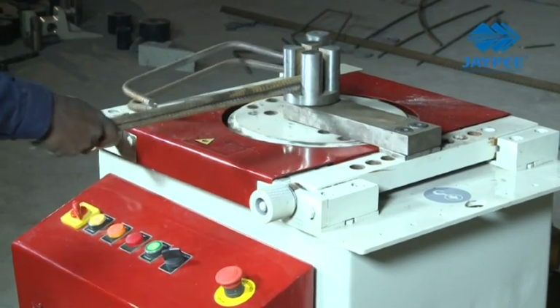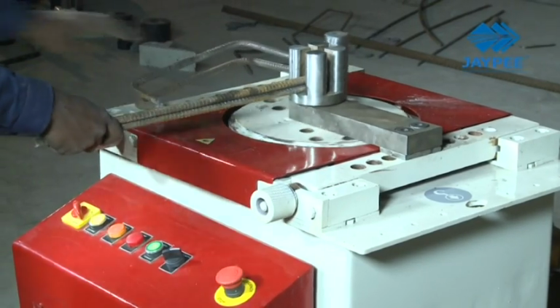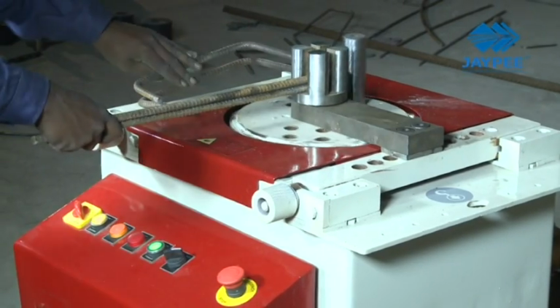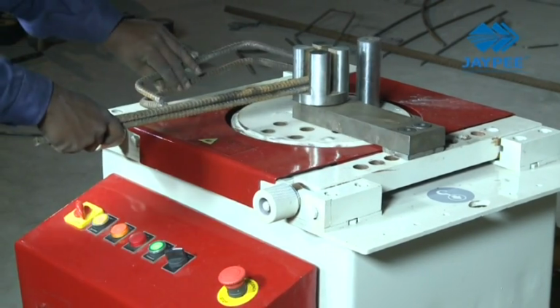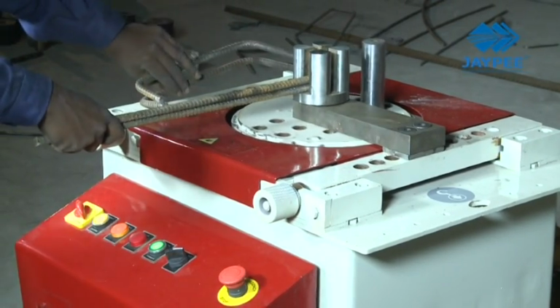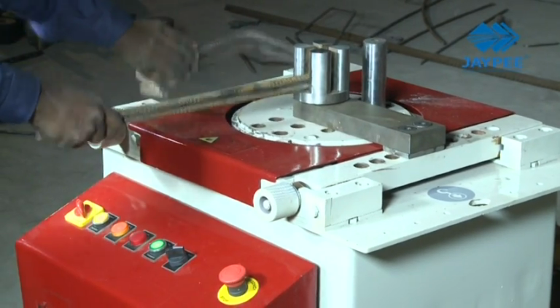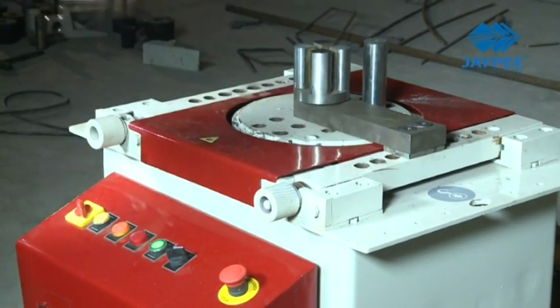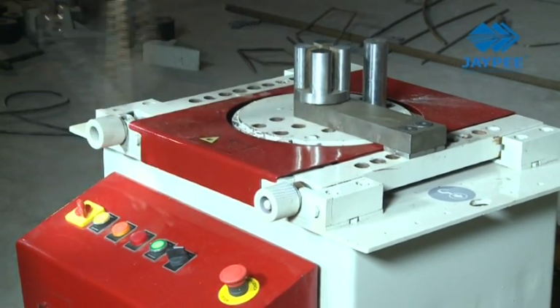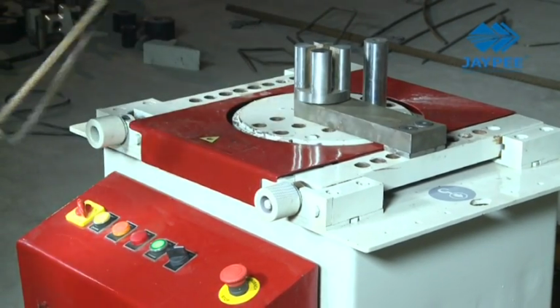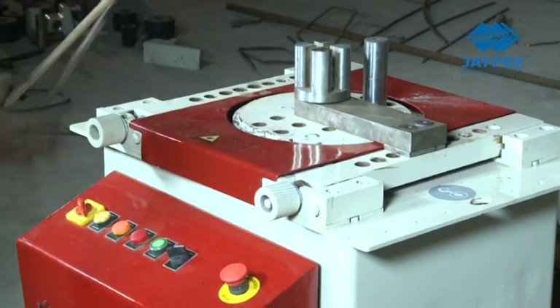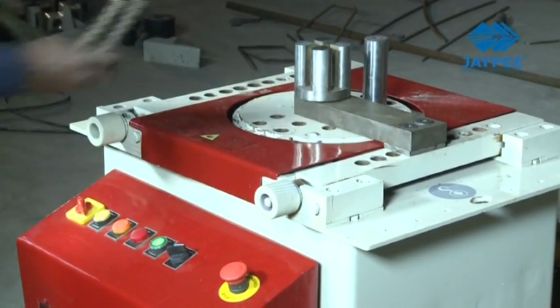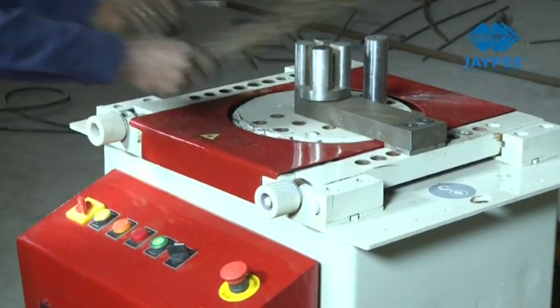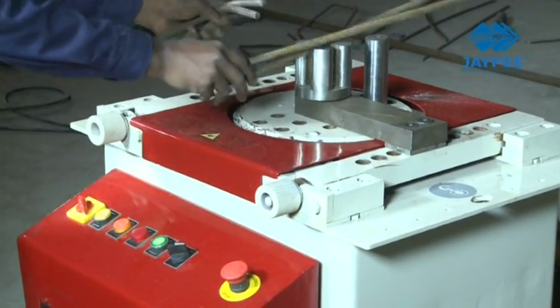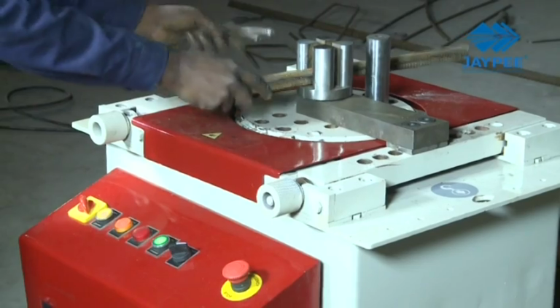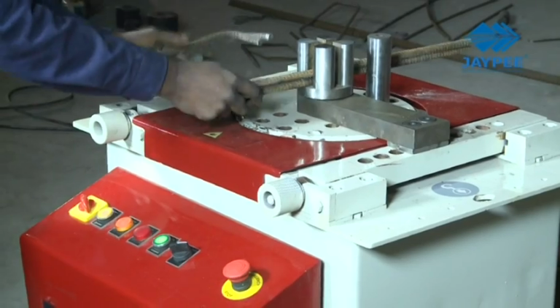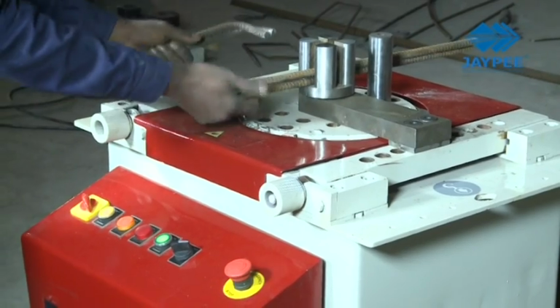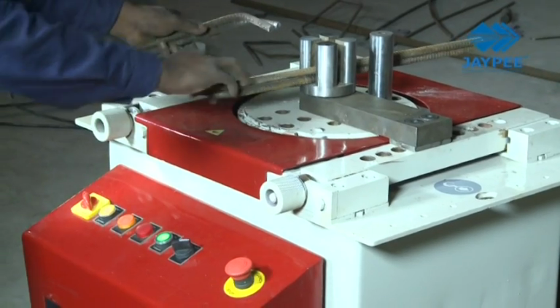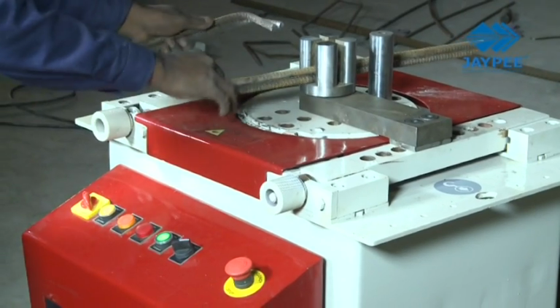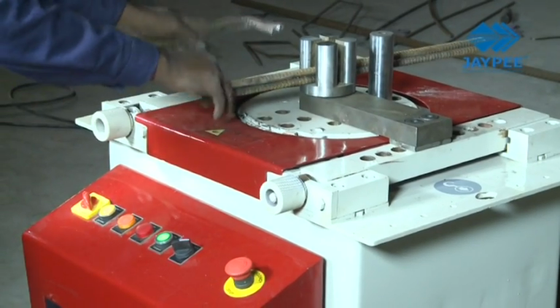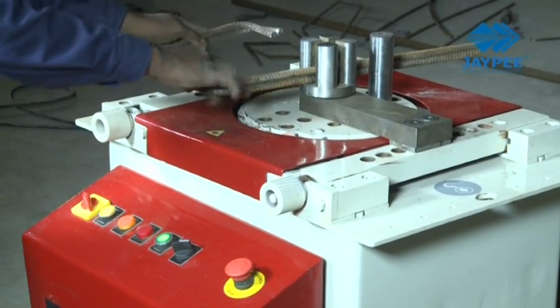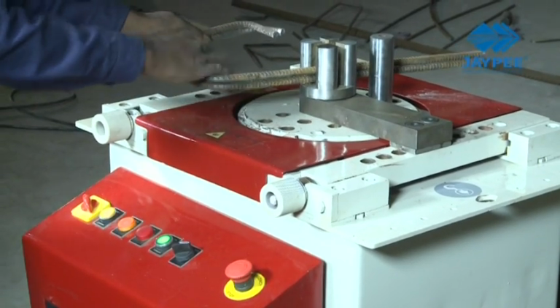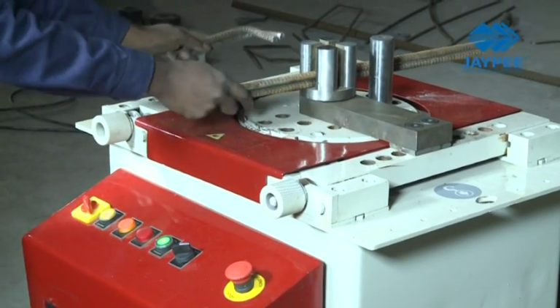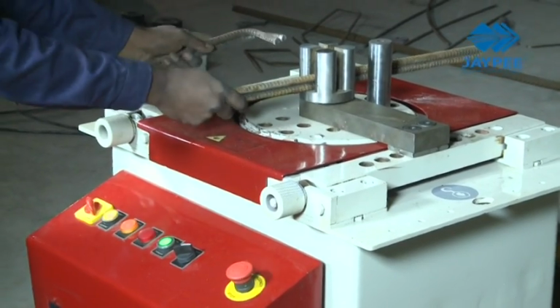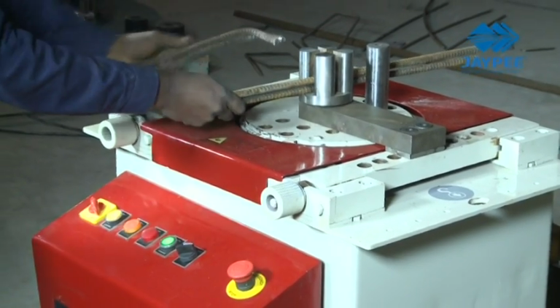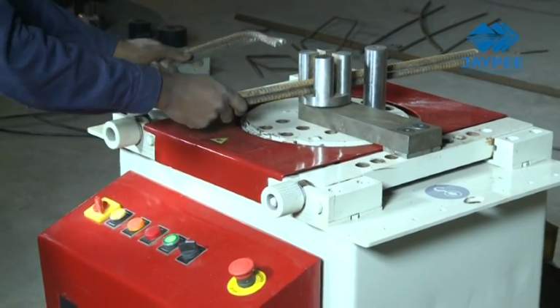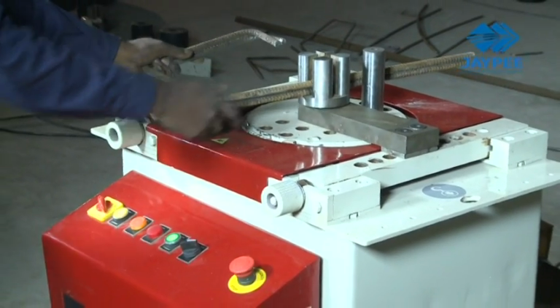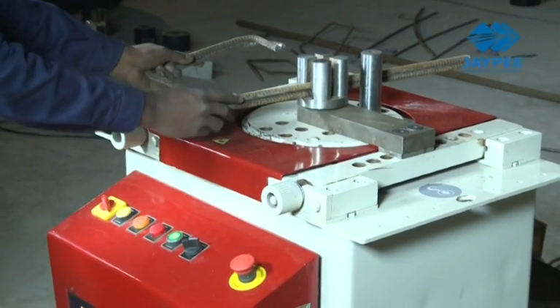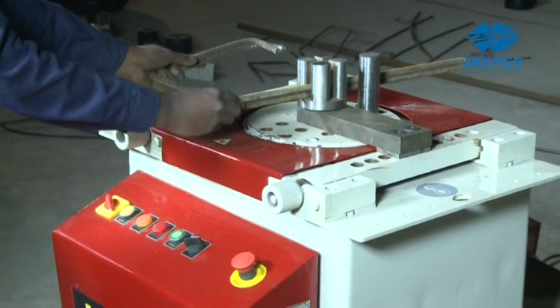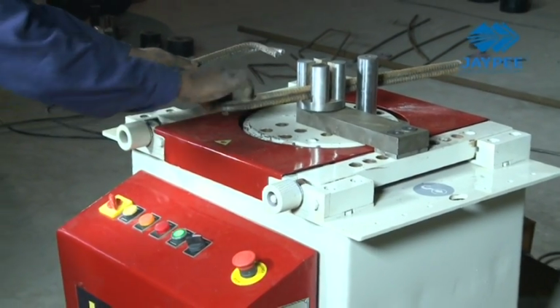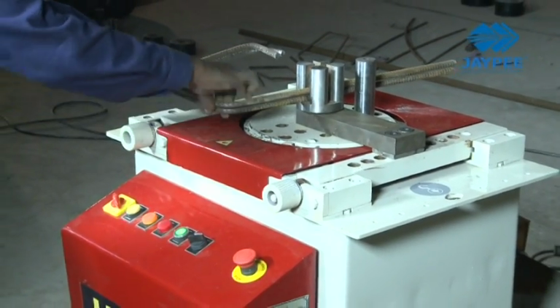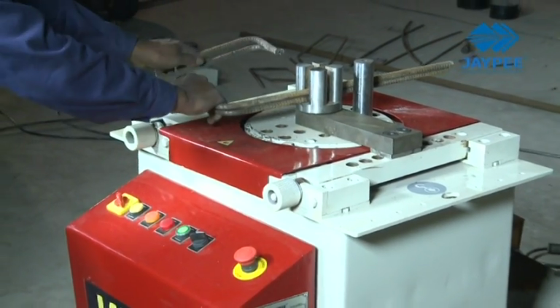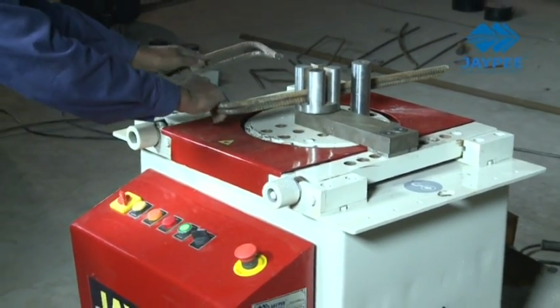Stirrup bending attachment along with the B-28 gives users the advantage to produce more stirrups while maintaining accuracy.